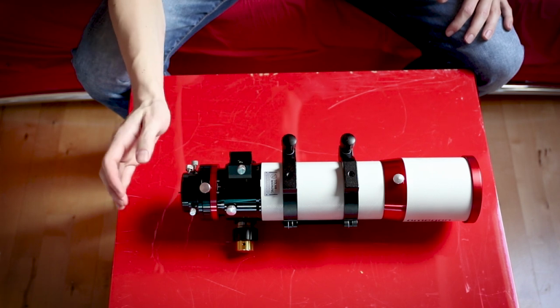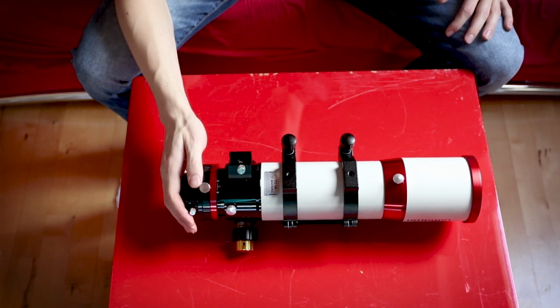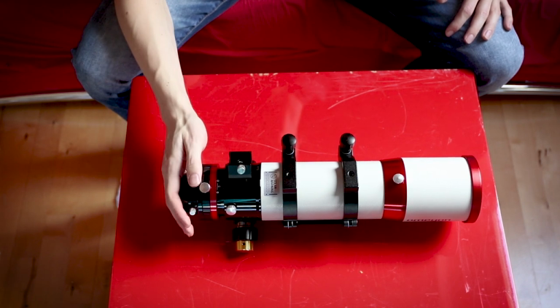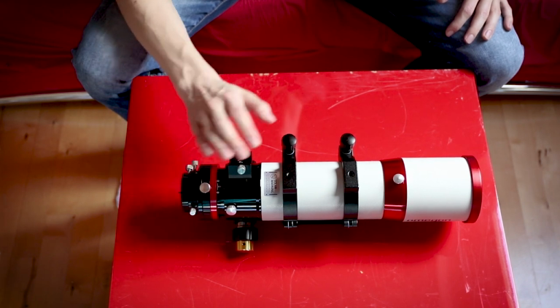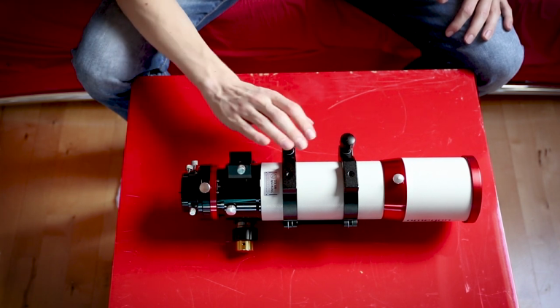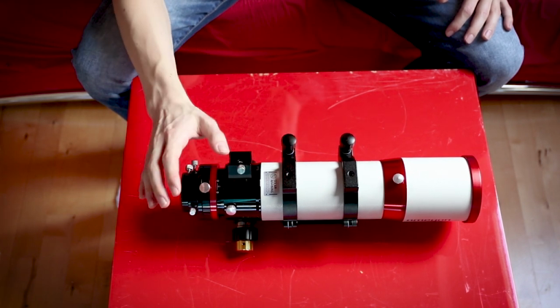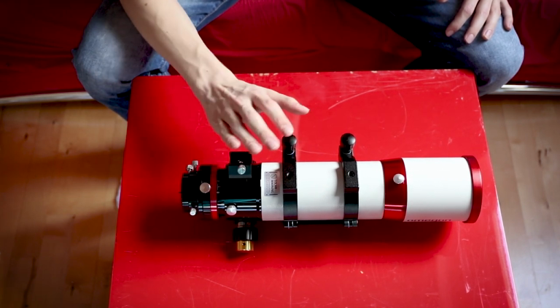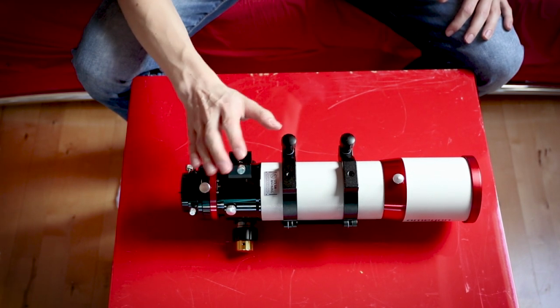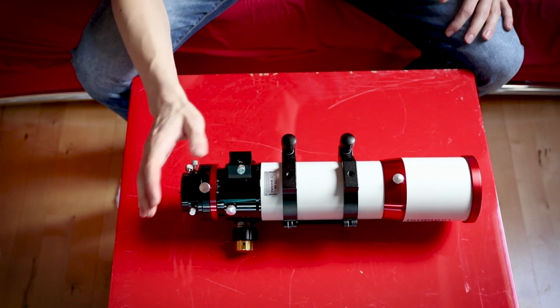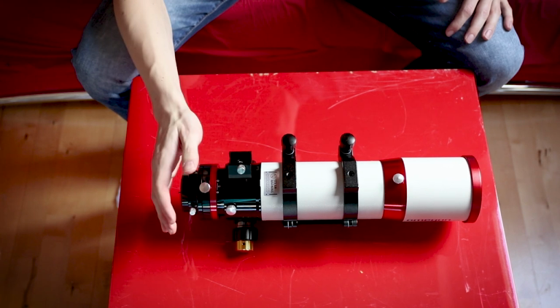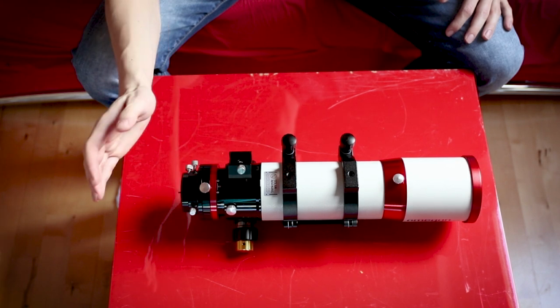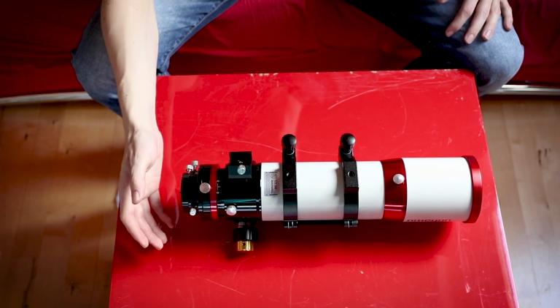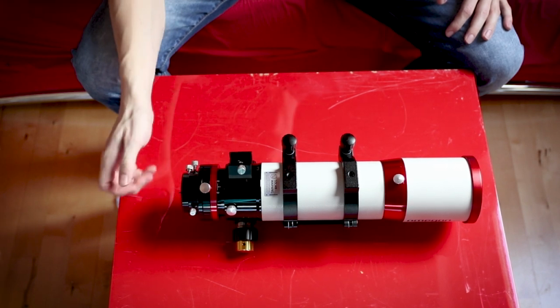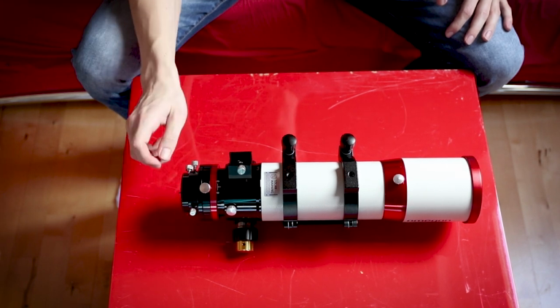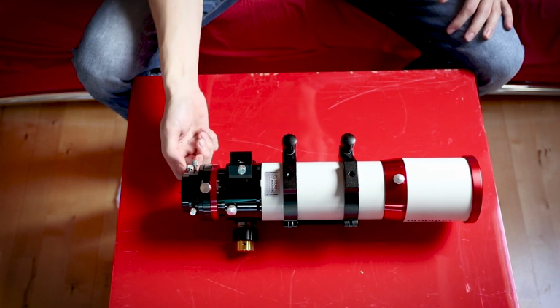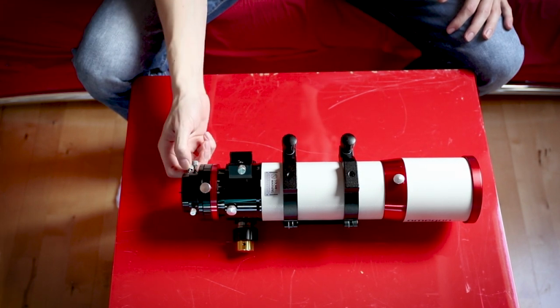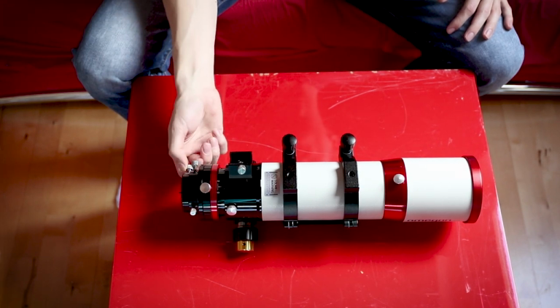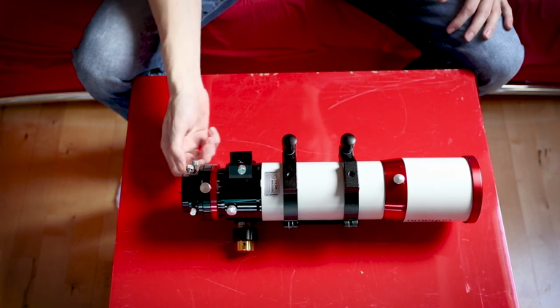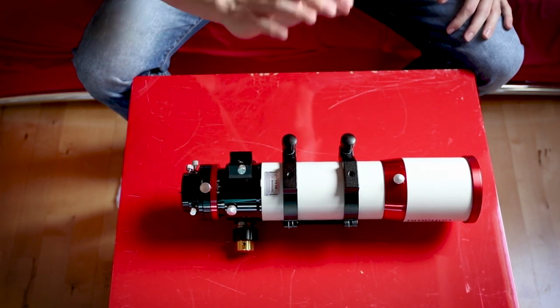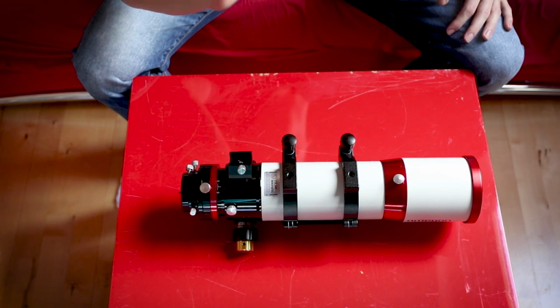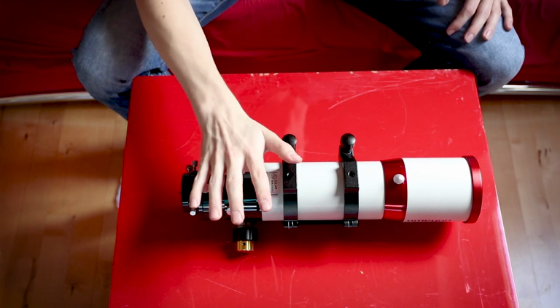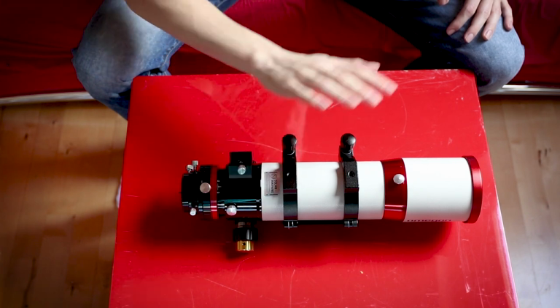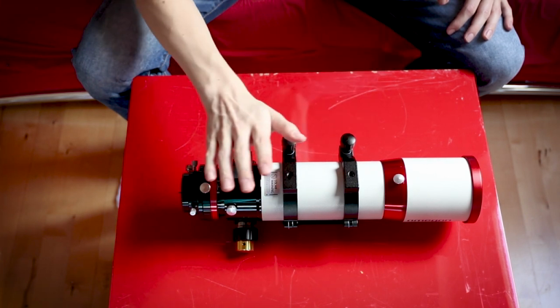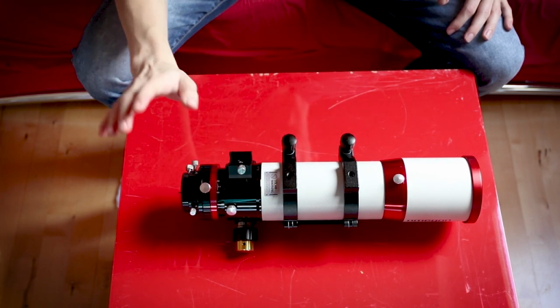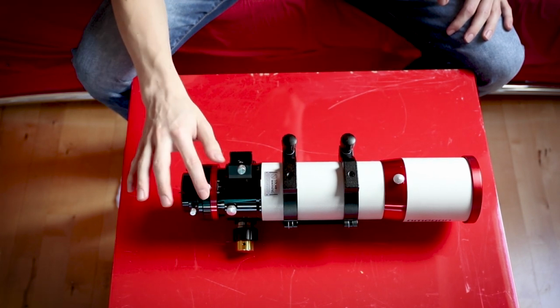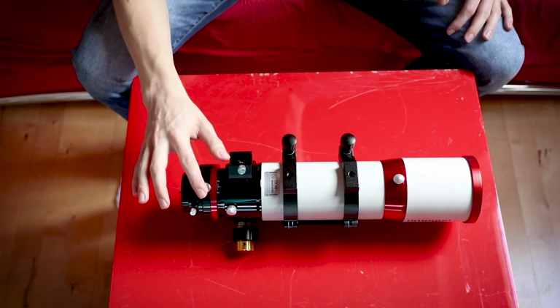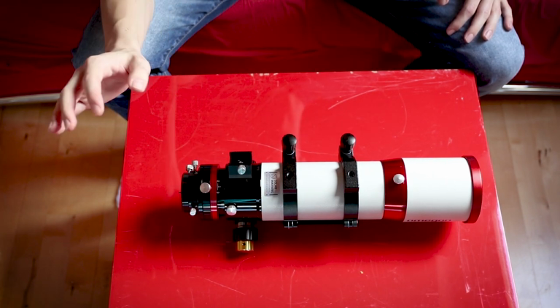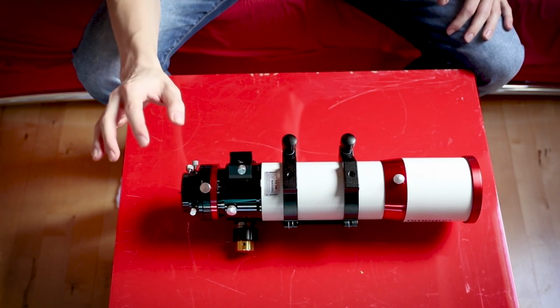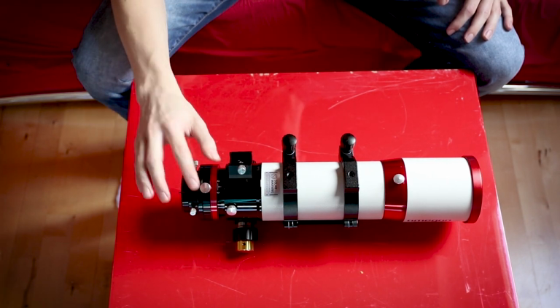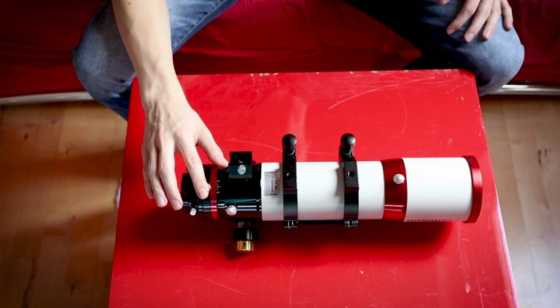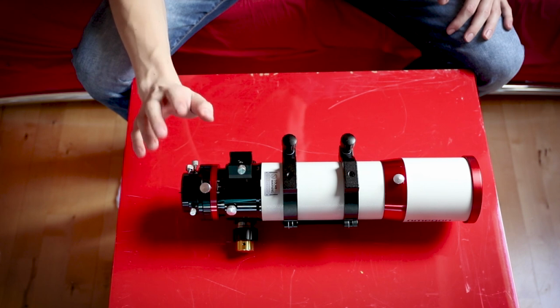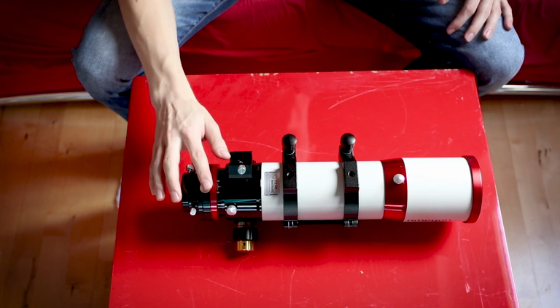If you go to your object, do a star focus, then go to your object and realize it's out of frame — without a rotator you'd have to turn the camera by adjusting the screws on the back, which means you need to refocus again. But with this integrated rotator, my night will be much more pleasant.